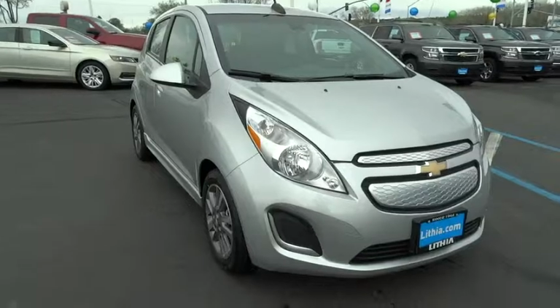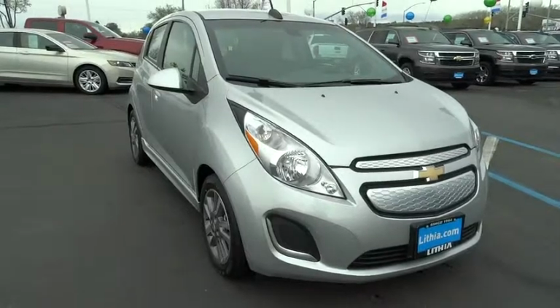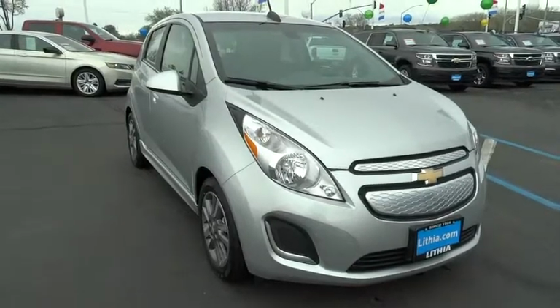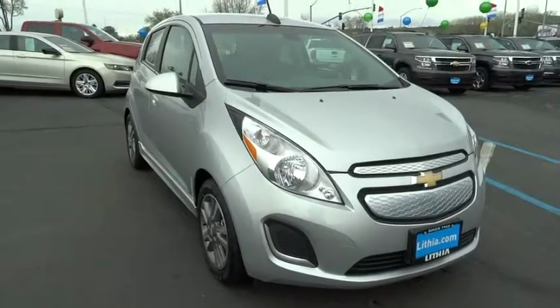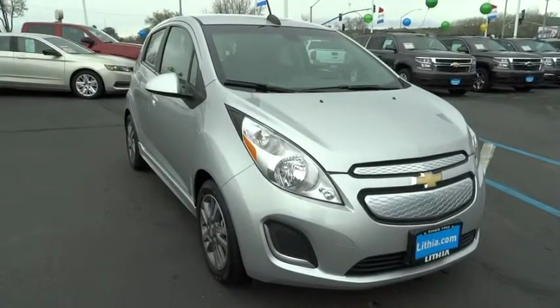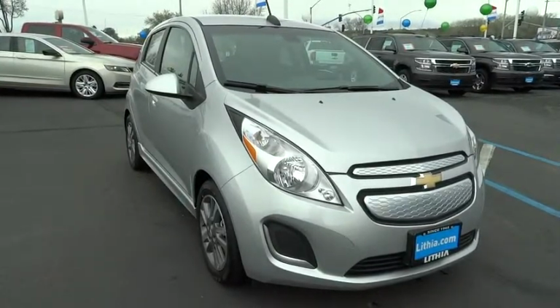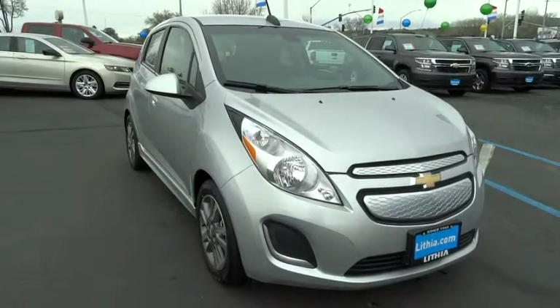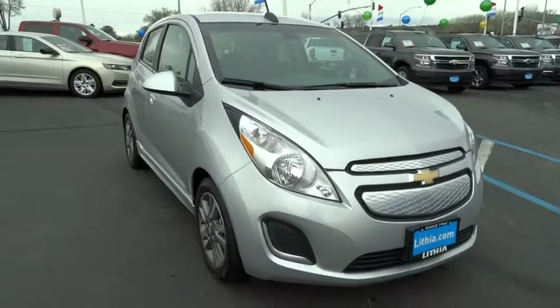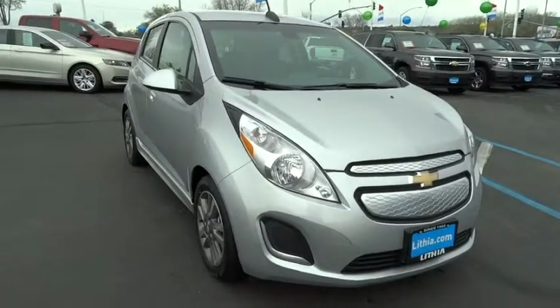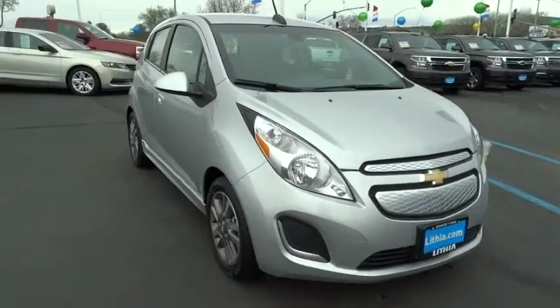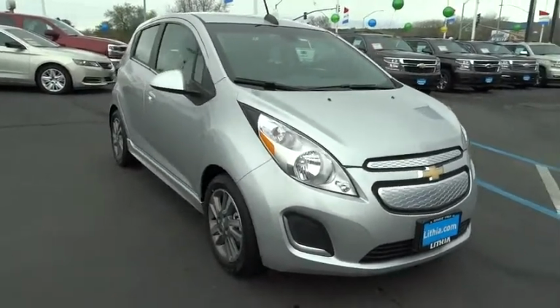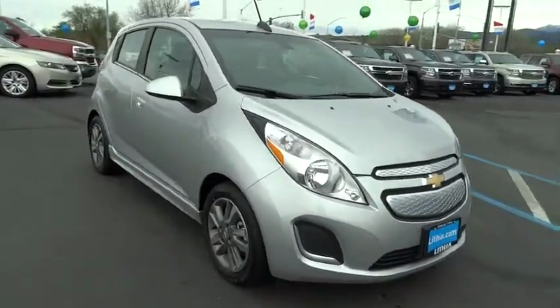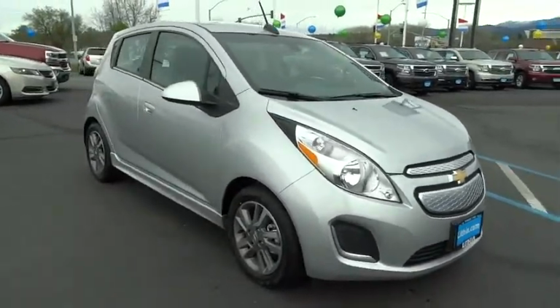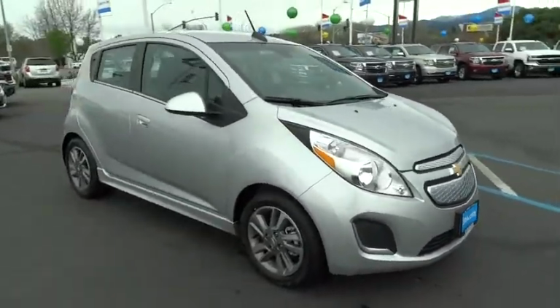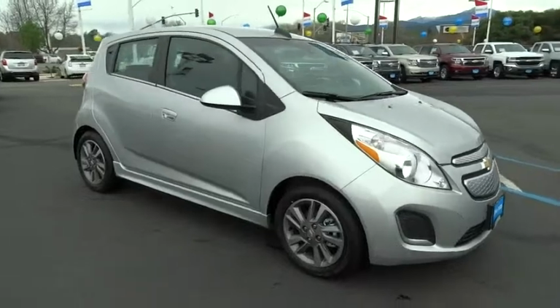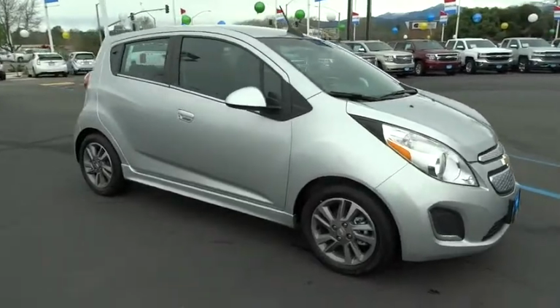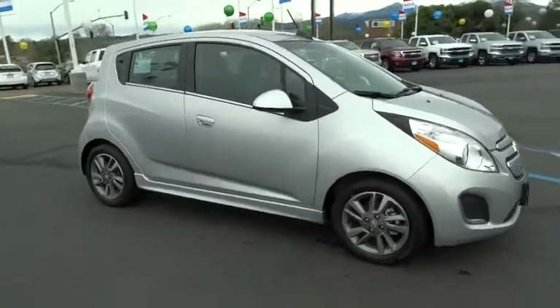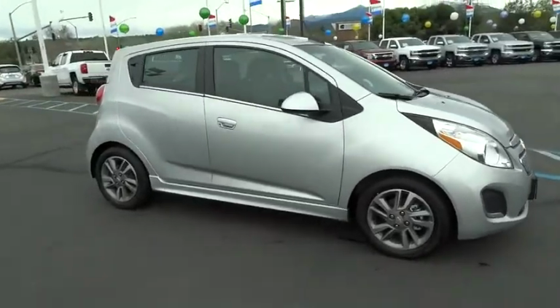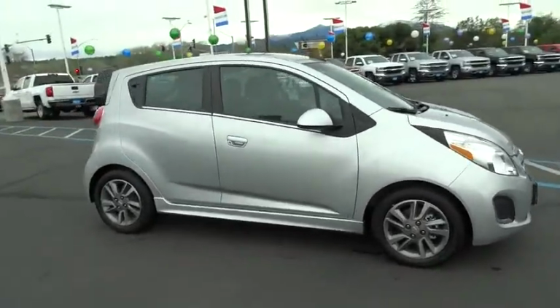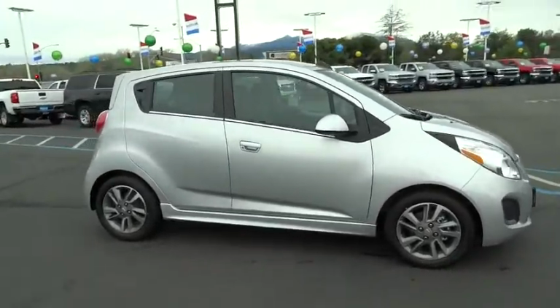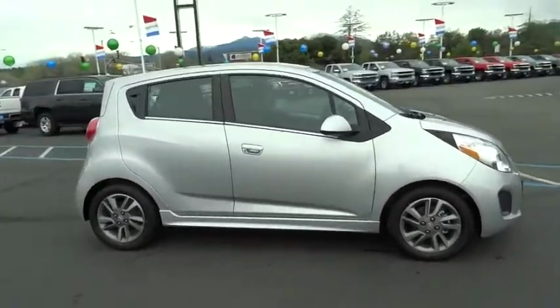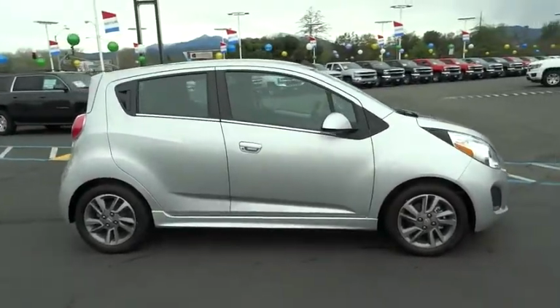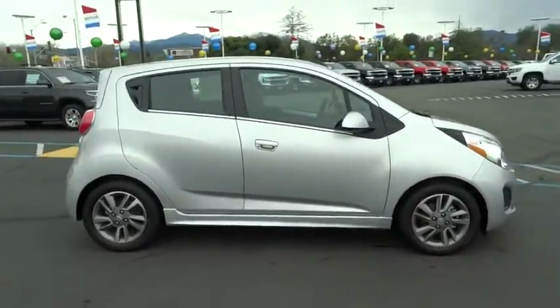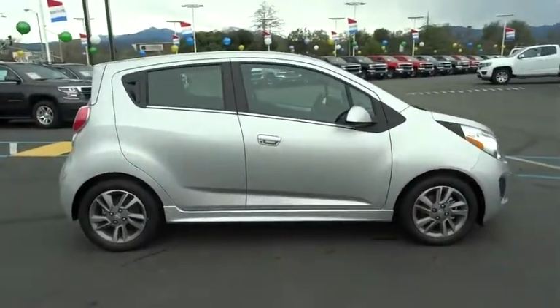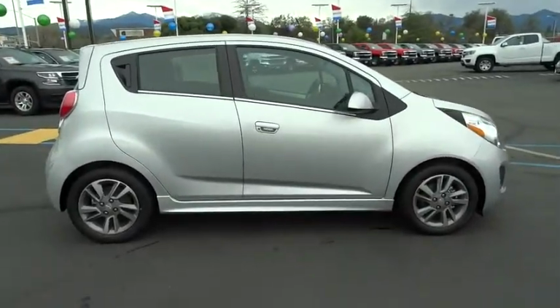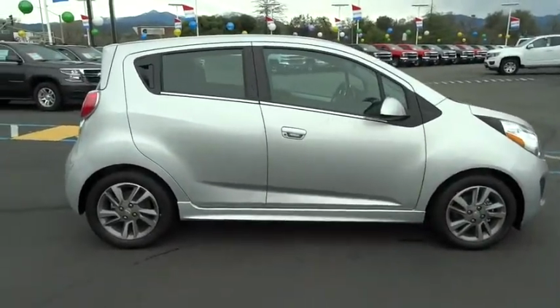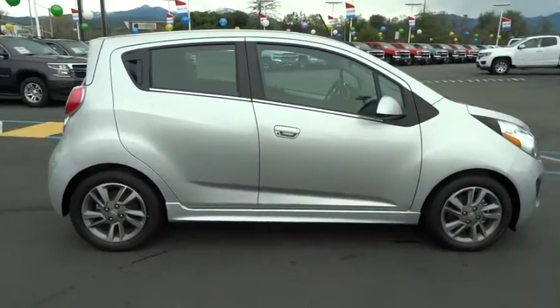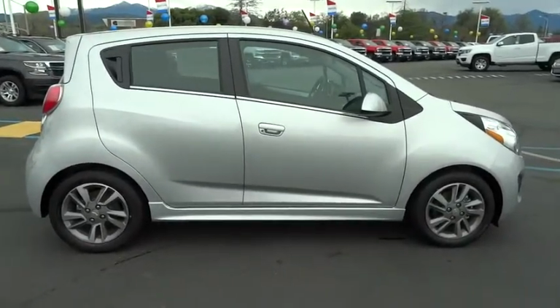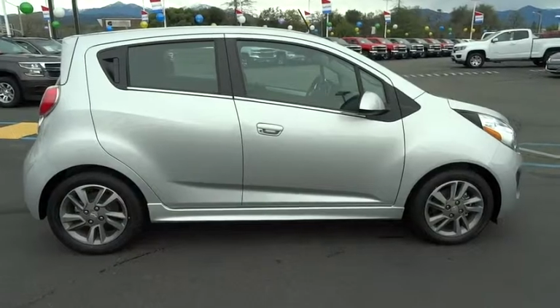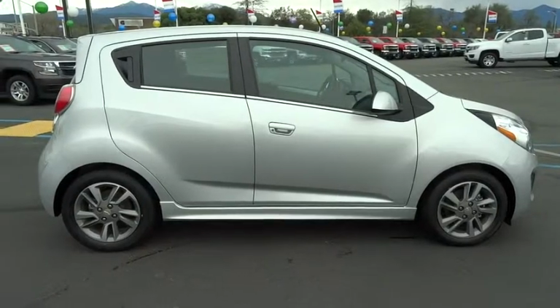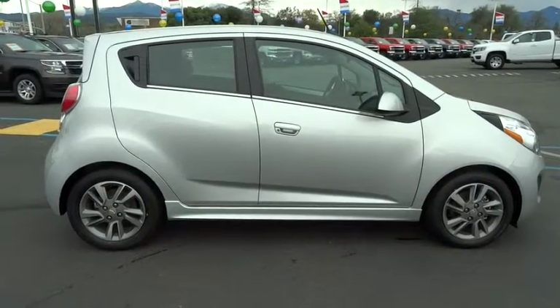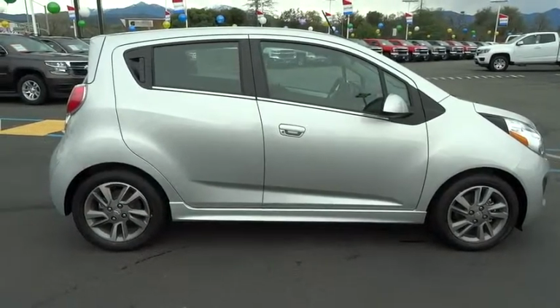2016 Chevy Spark. Chevrolet's first mini car offers effortless driving on congested highways and roads with excellent fuel economy. Here are some of this vehicle's great options.